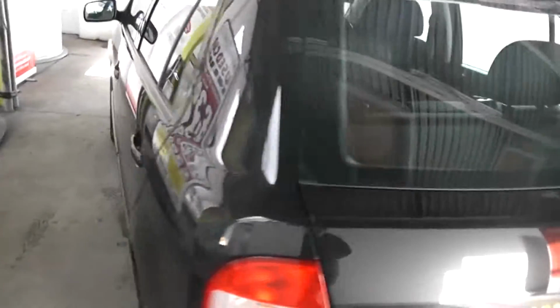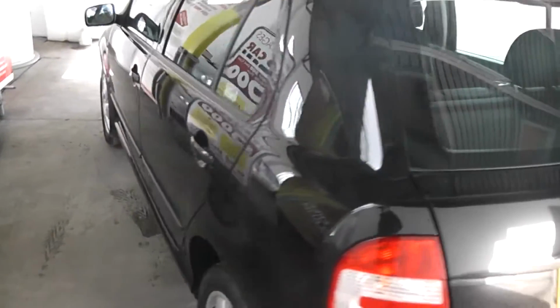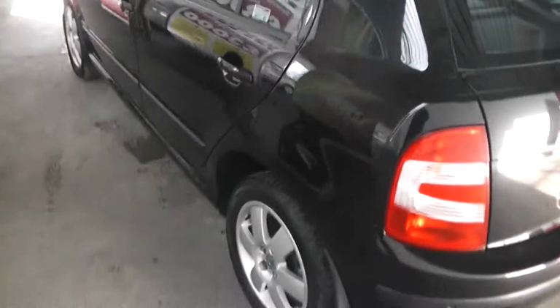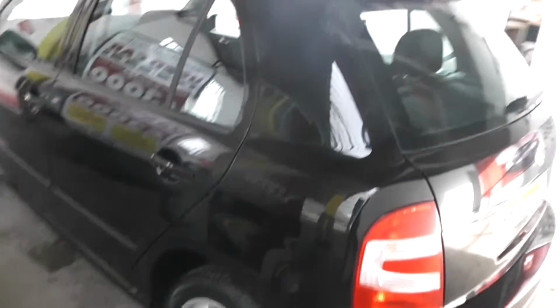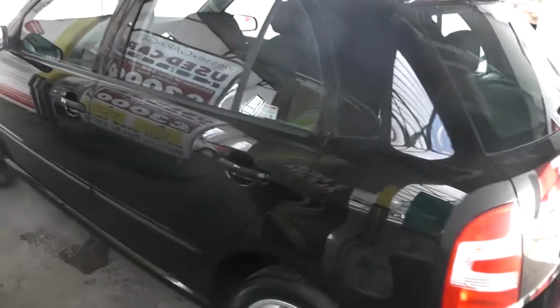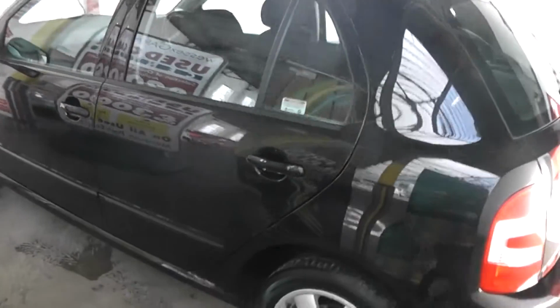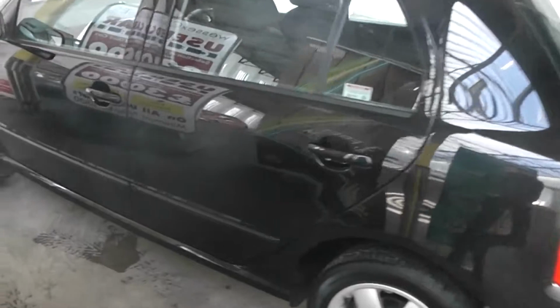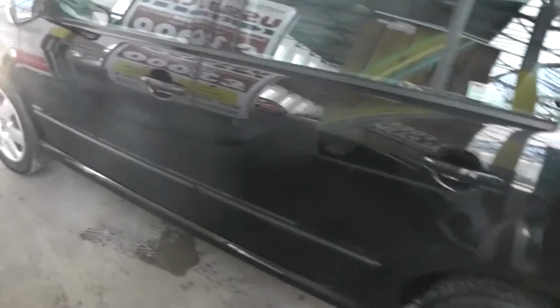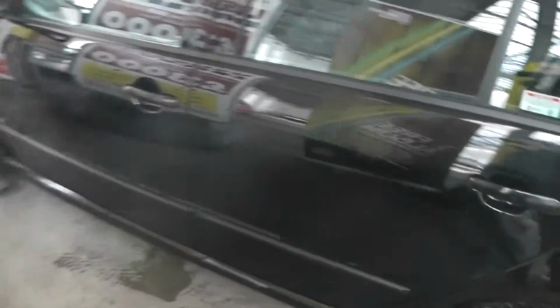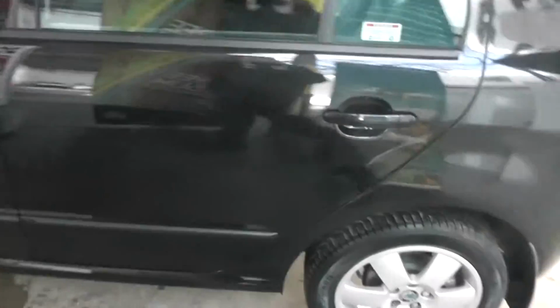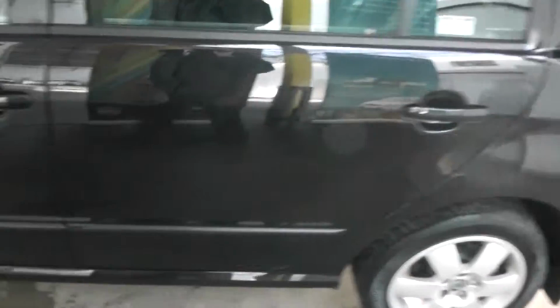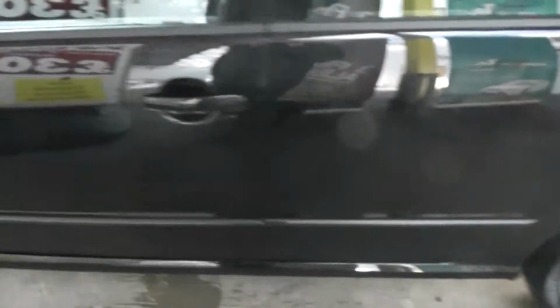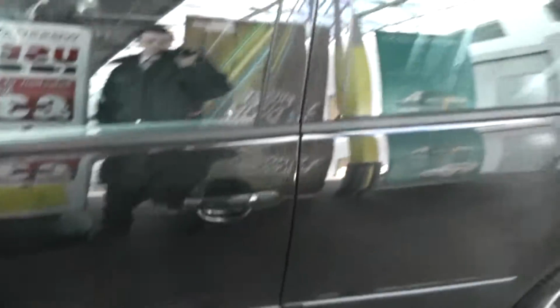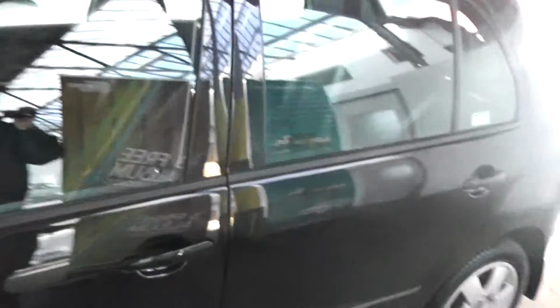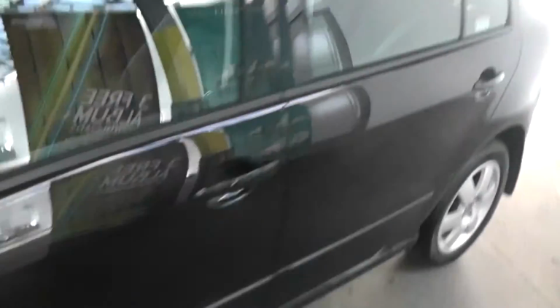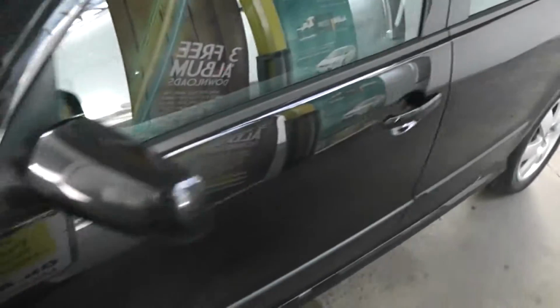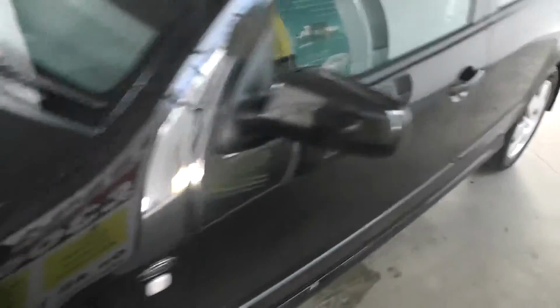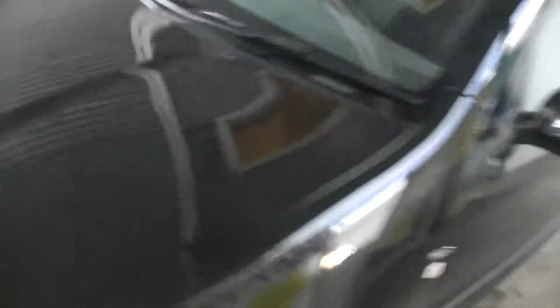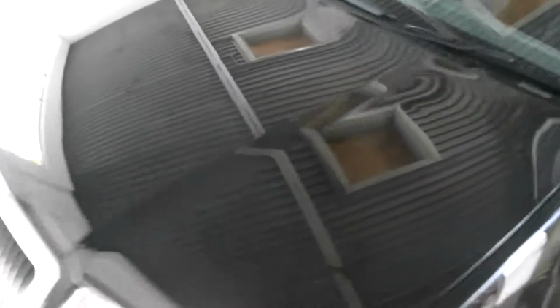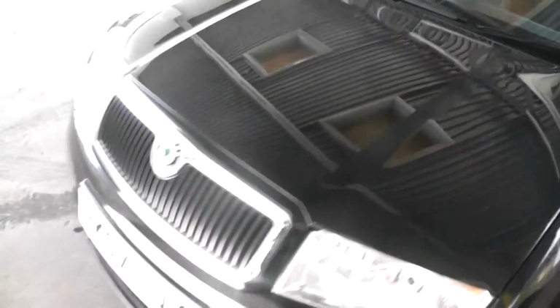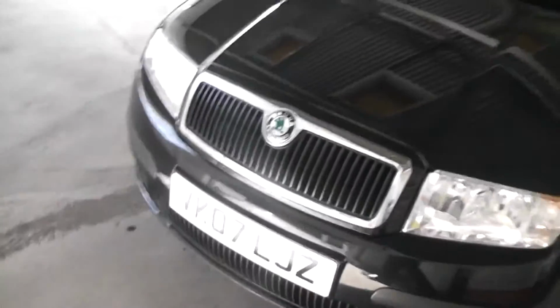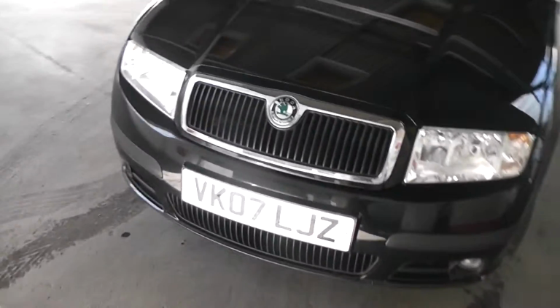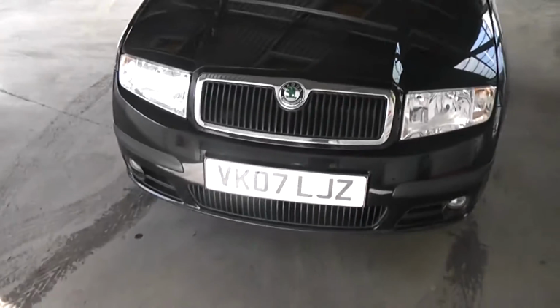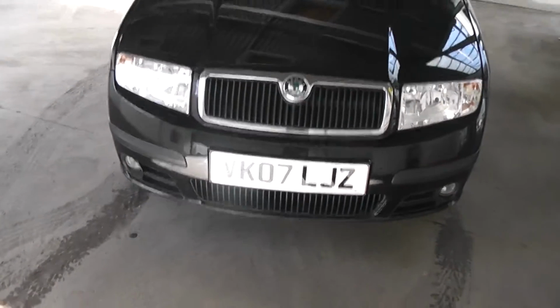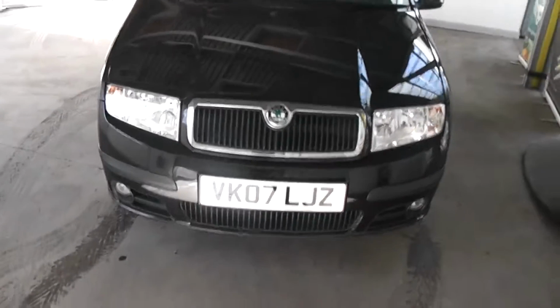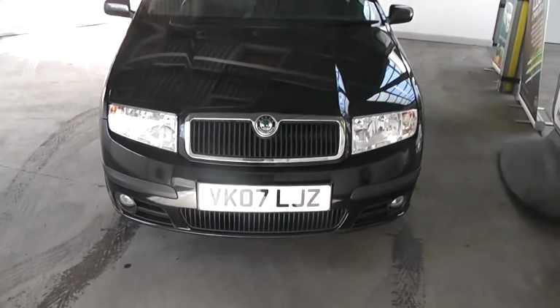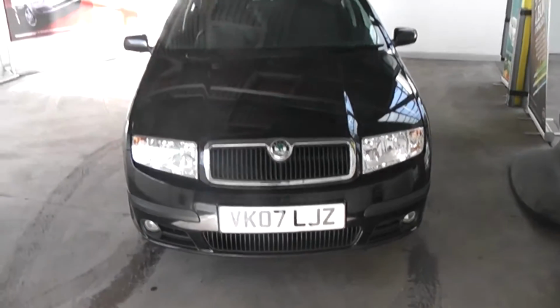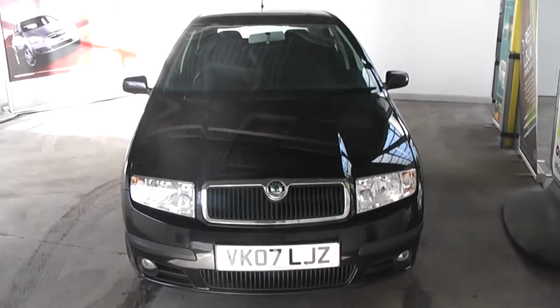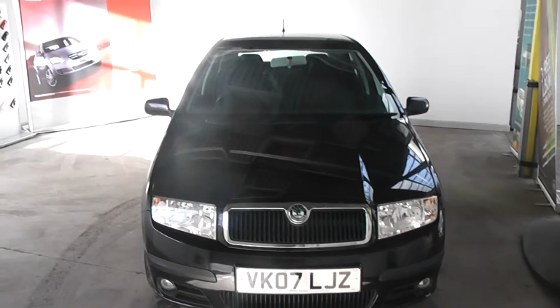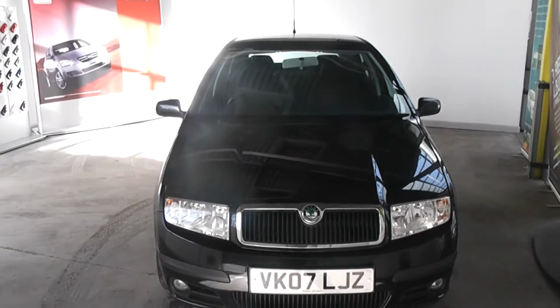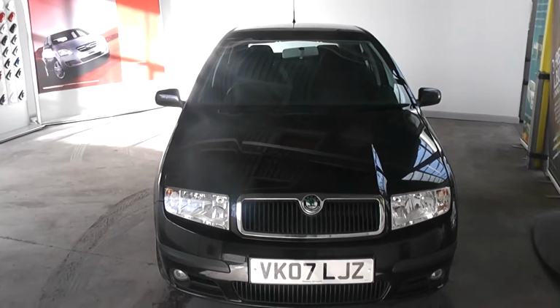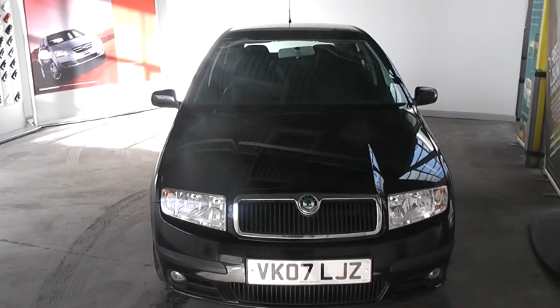Taking a look at the paintwork on the car — again in fantastic condition, no scratches, scuffs or marks at all. Moving around to the front of the vehicle, as you can see the car has two front fog lights and is in very, very good condition.